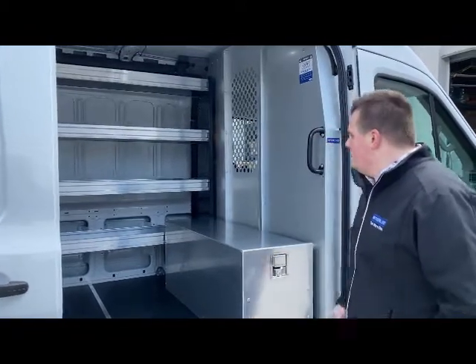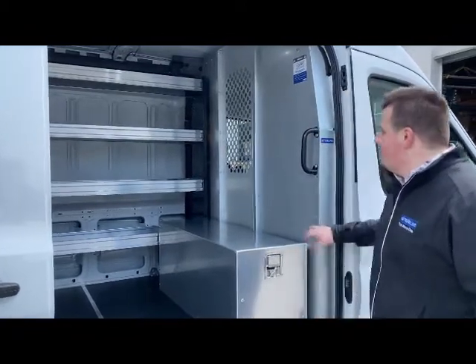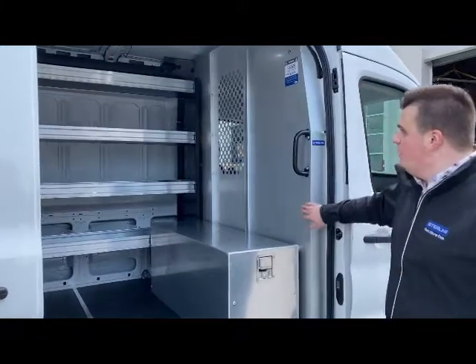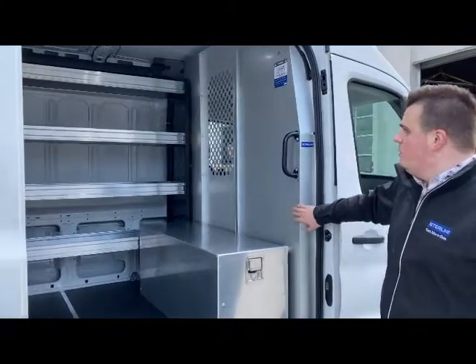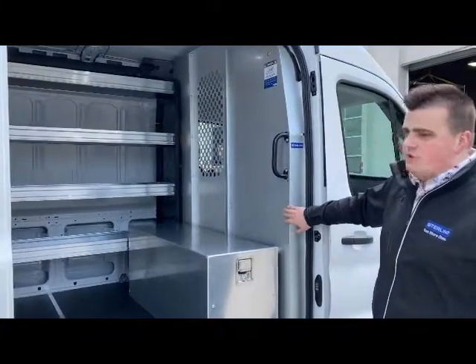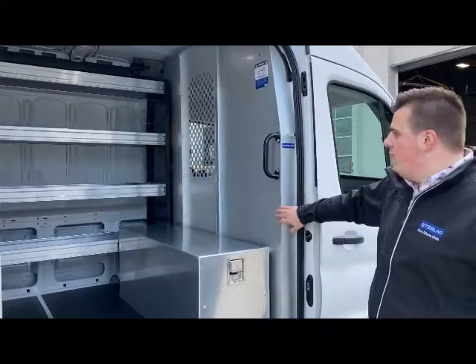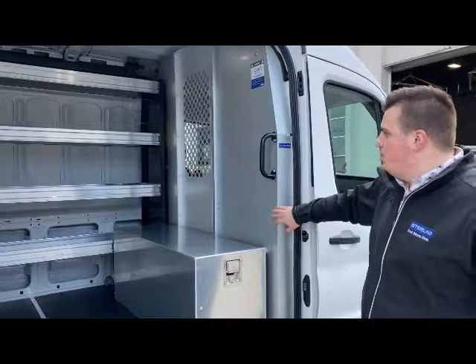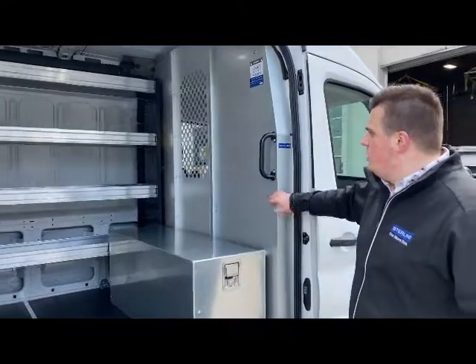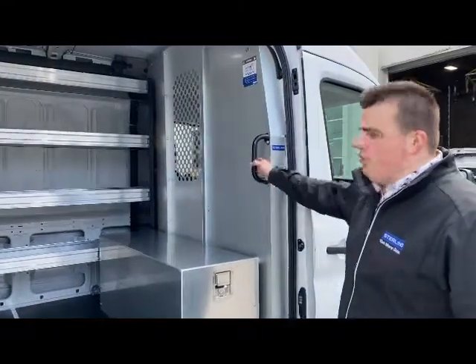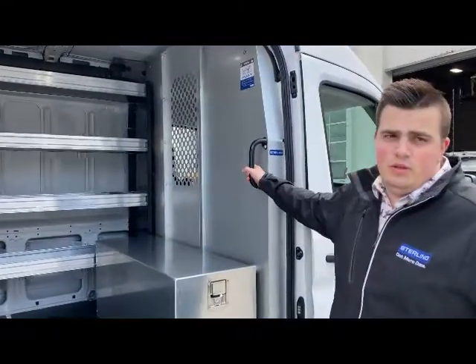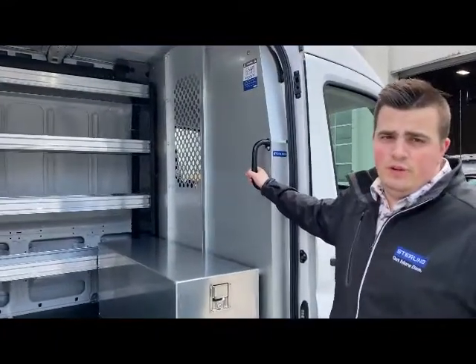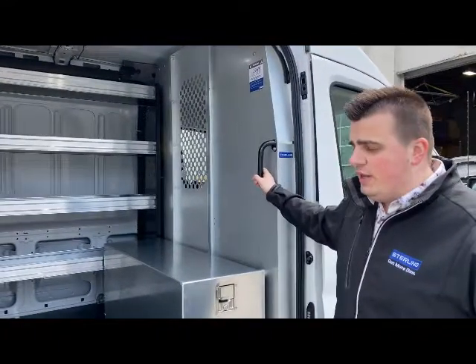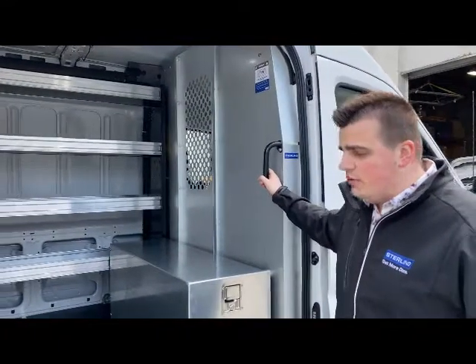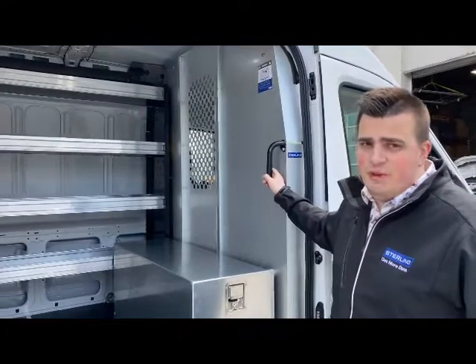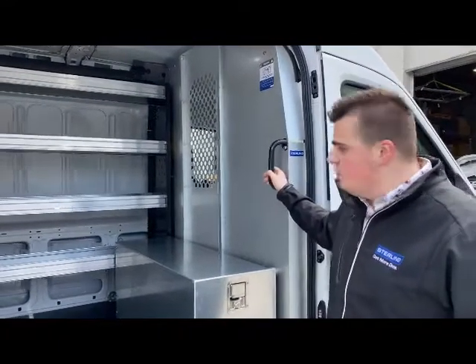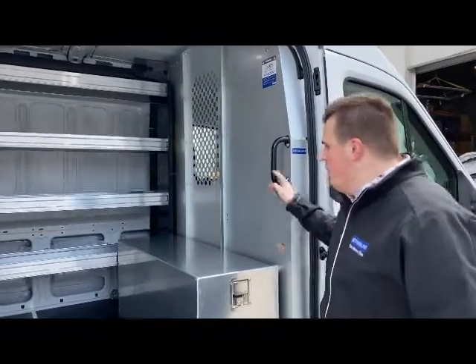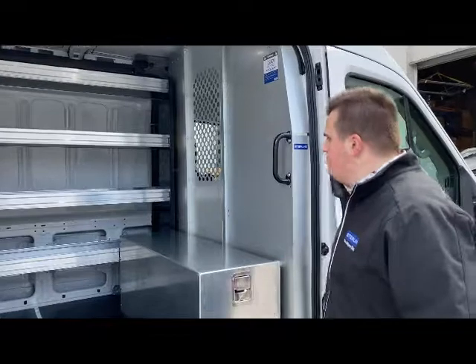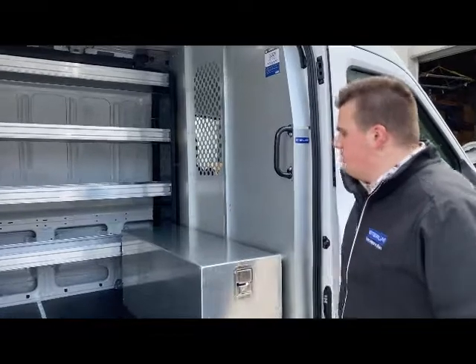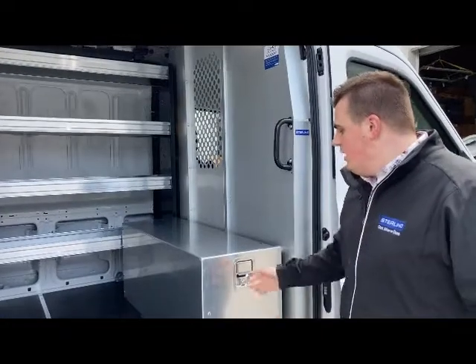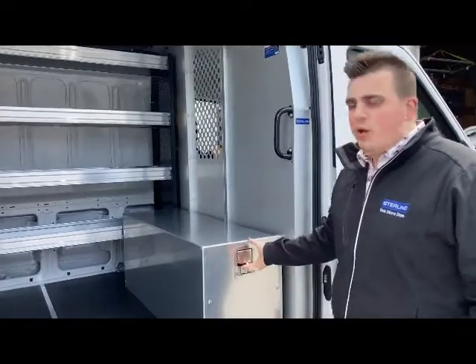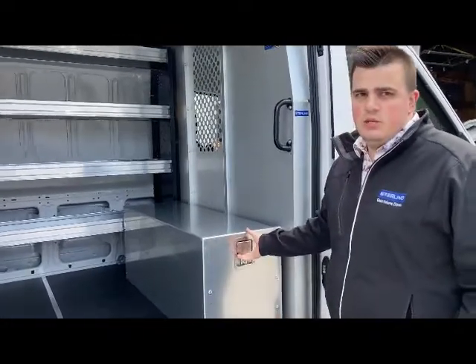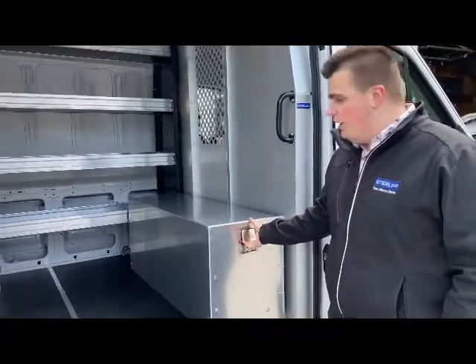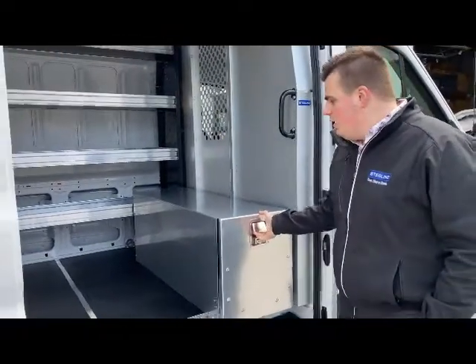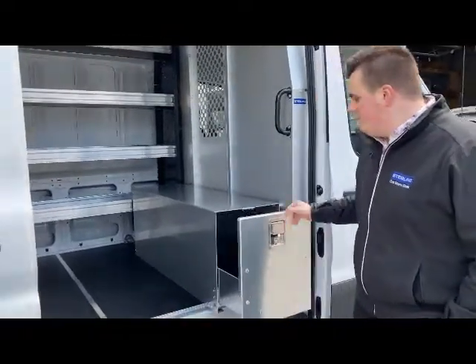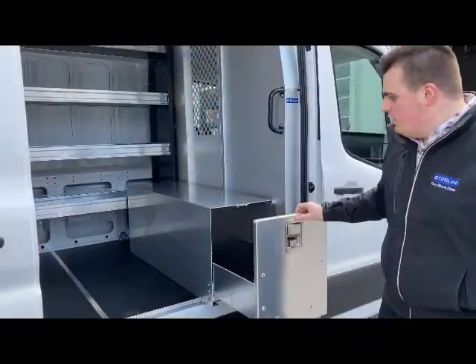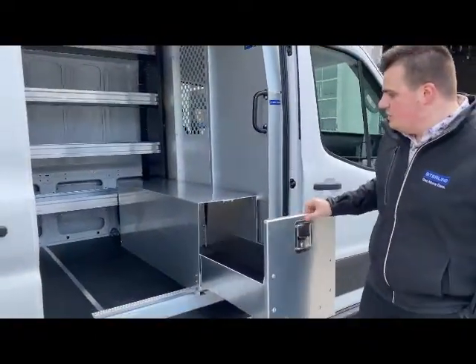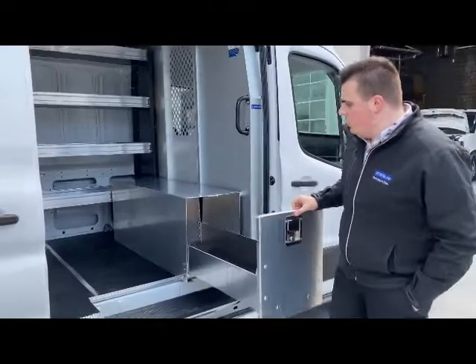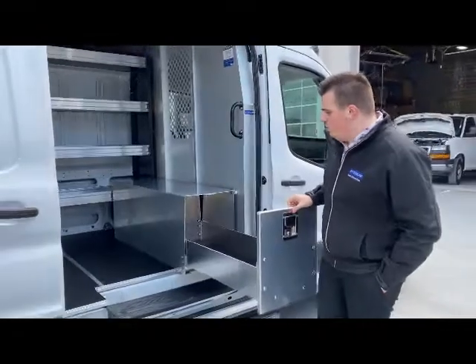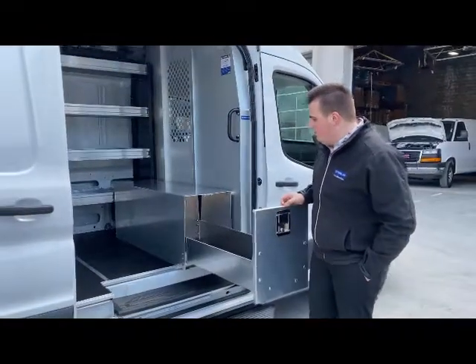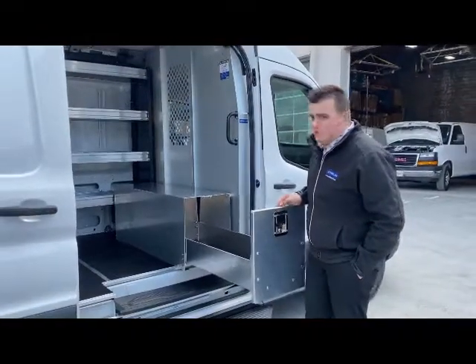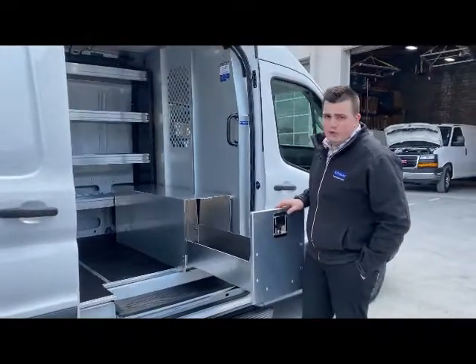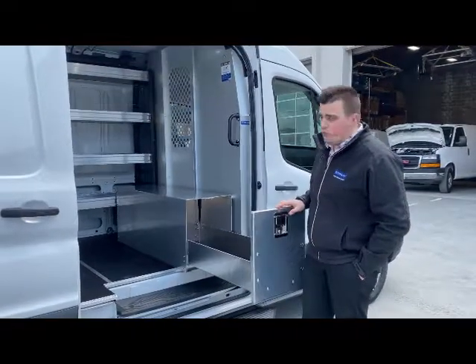Here at the front of the vehicle, we have a partition with a grab handle for ease of getting in and out of these big vehicles. Just below the partition we have a pull-out tool drawer, so you can access all your power tools here at the side door.